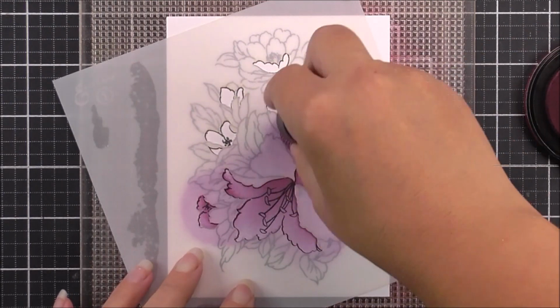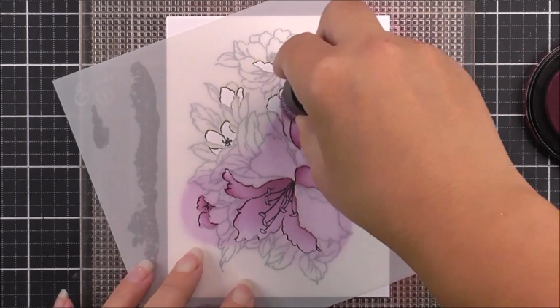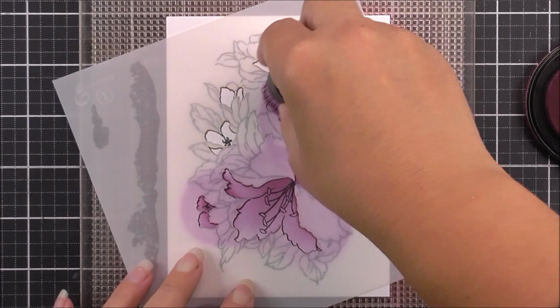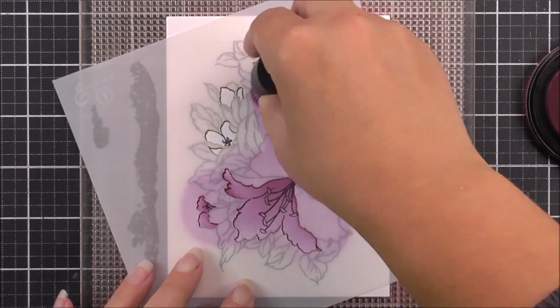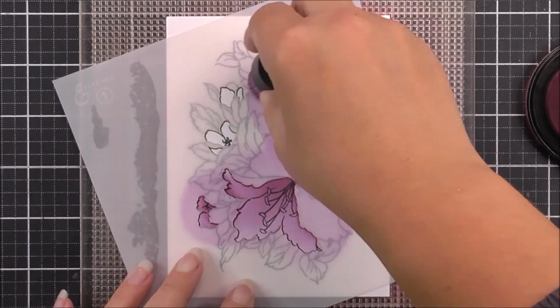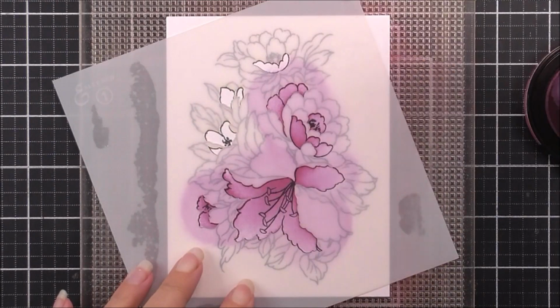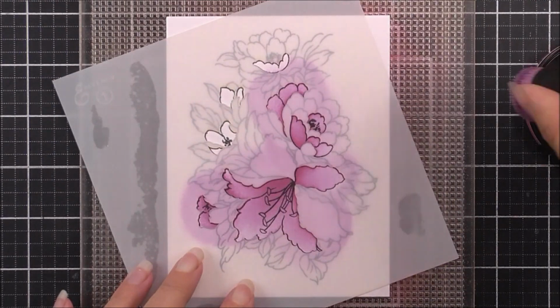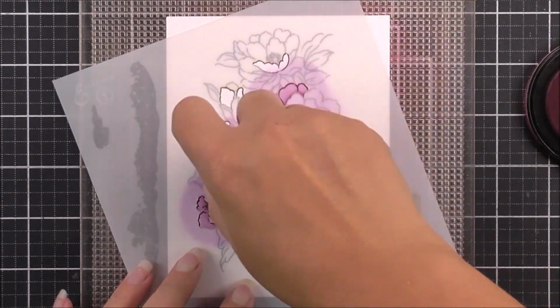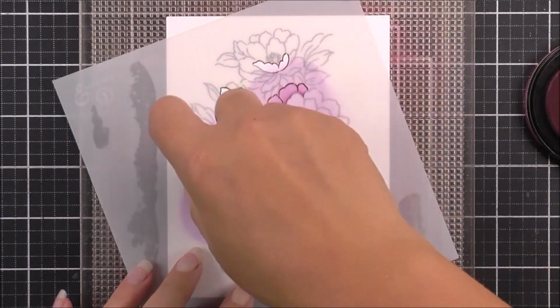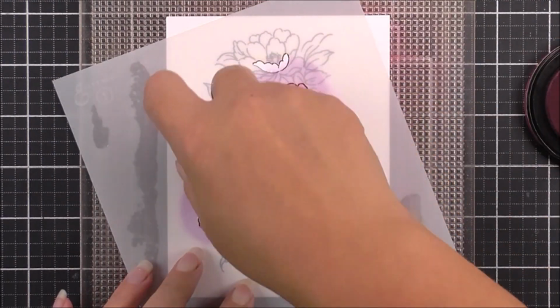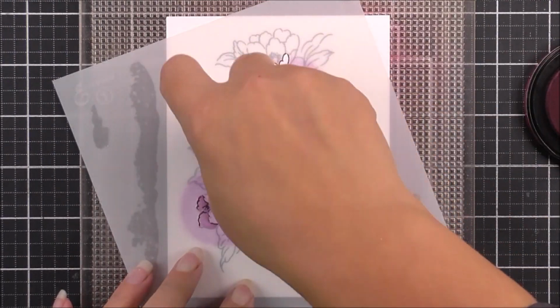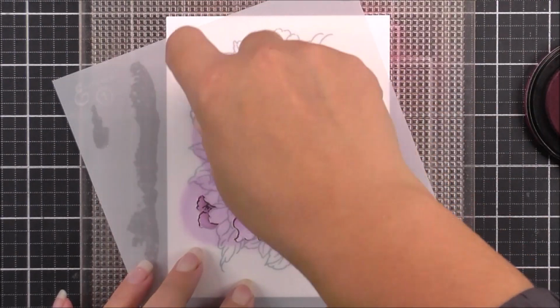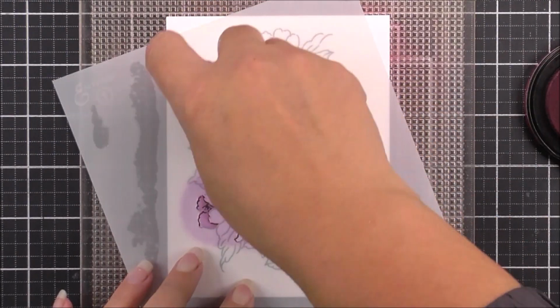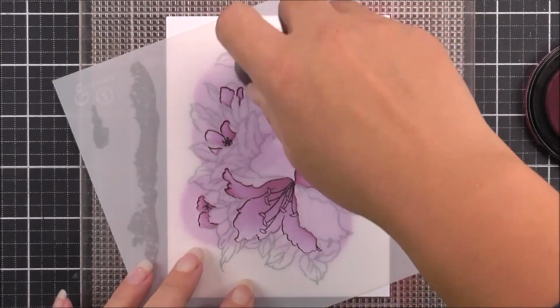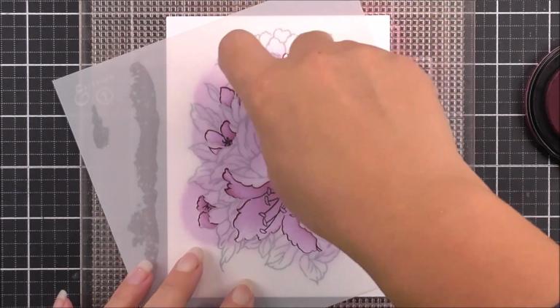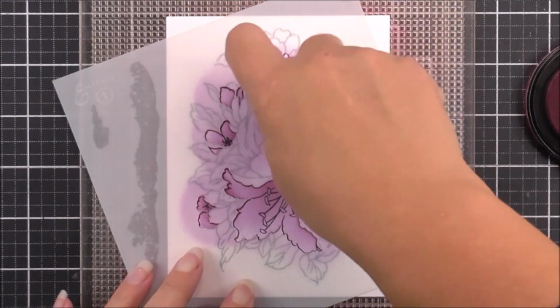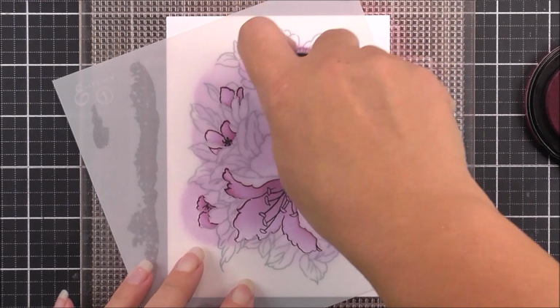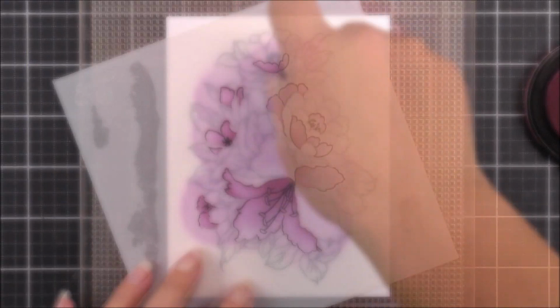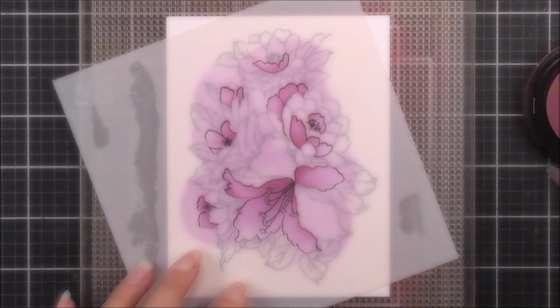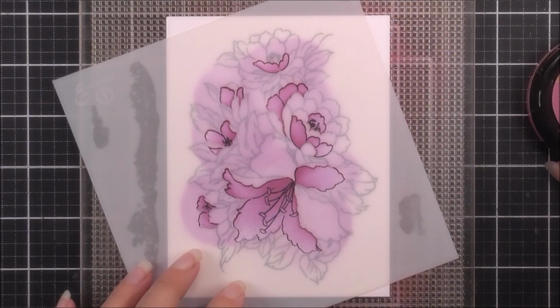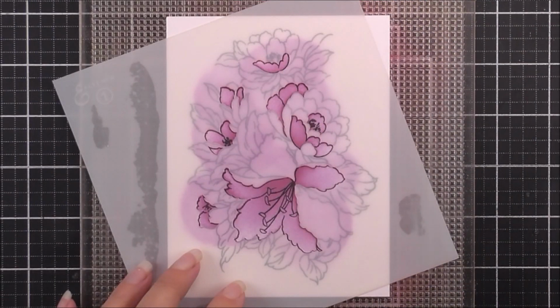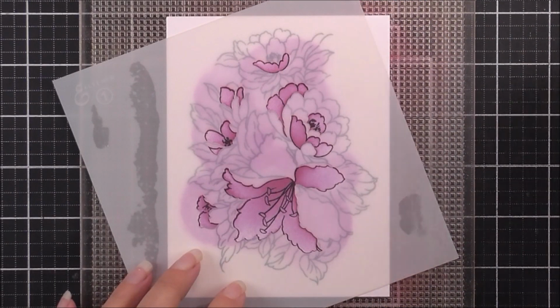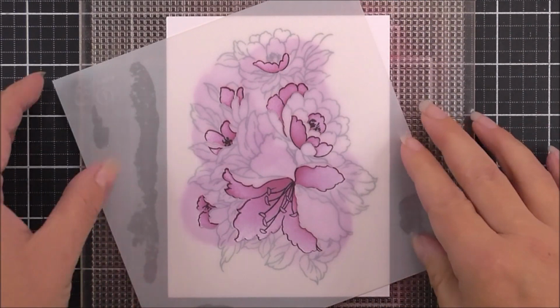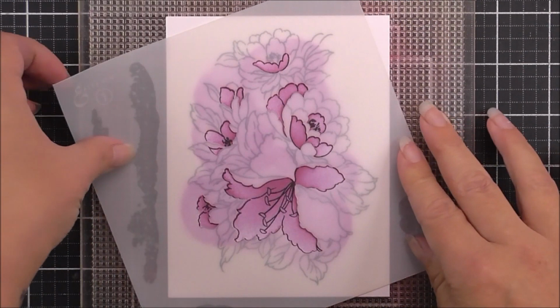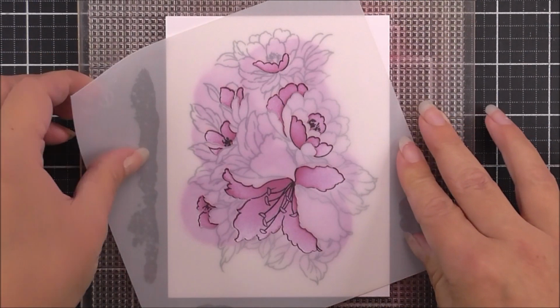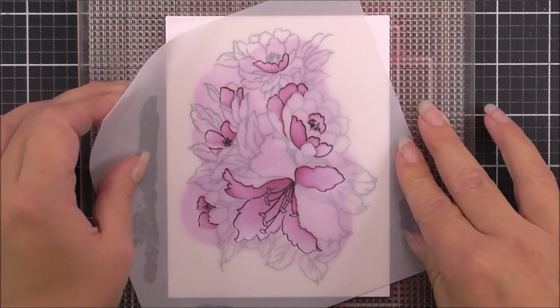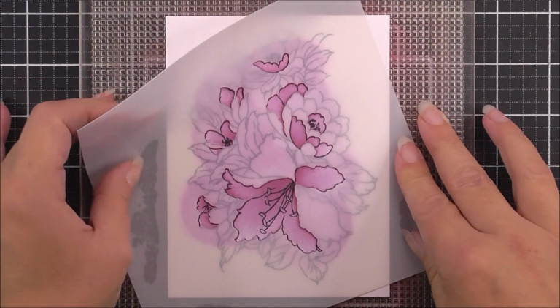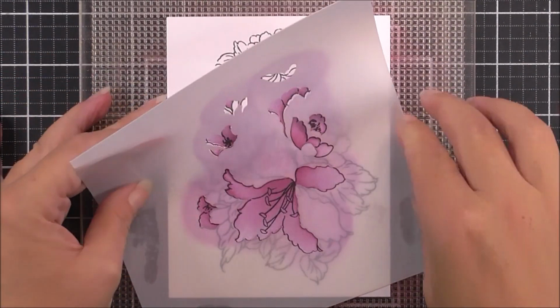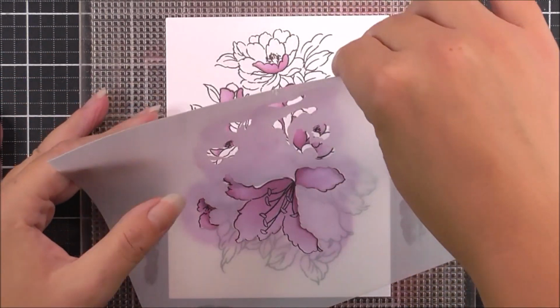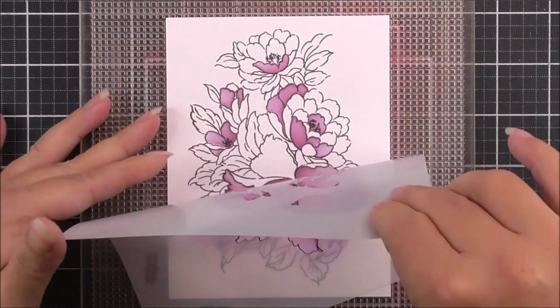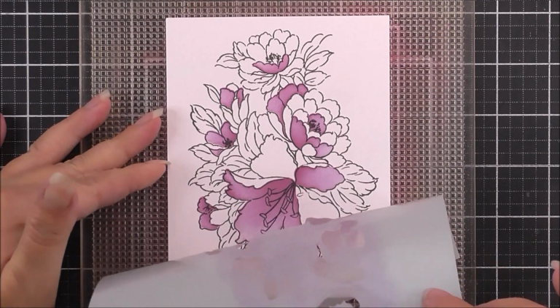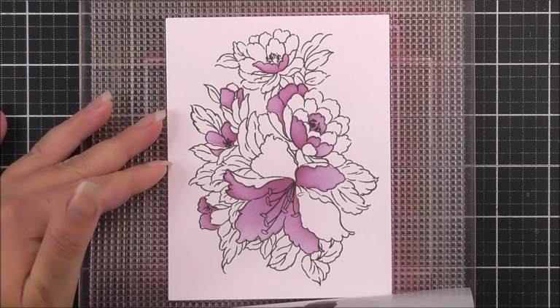I'm going to be using the same ink over all of this stencil, but you could definitely pick out the different flowers using different colored inks. I am using the fuchsia ink to add the color through the stencil.